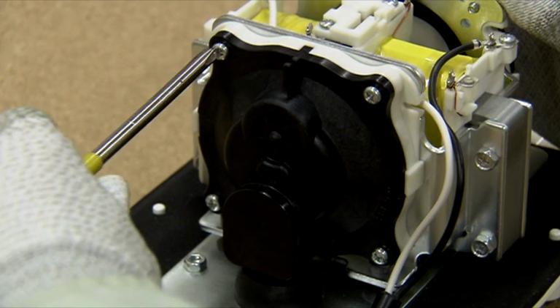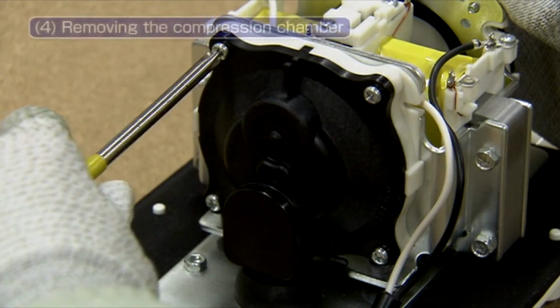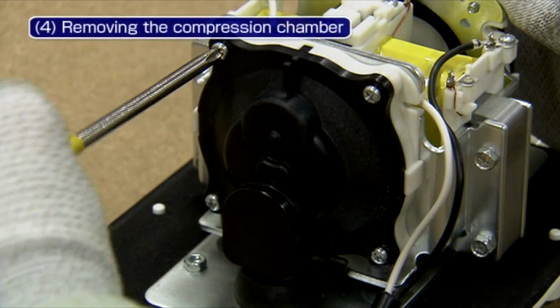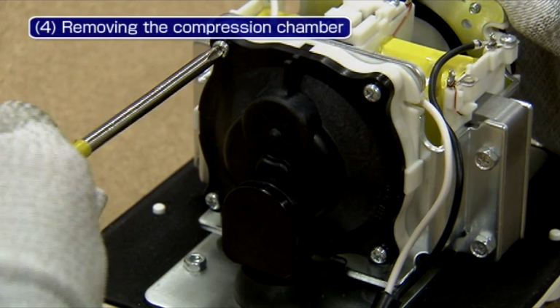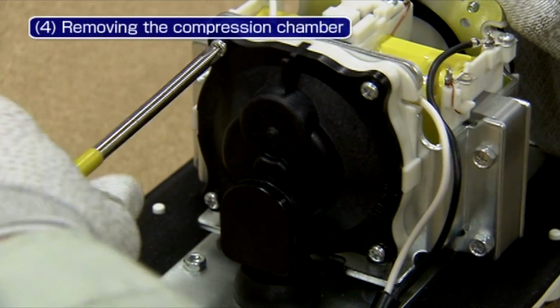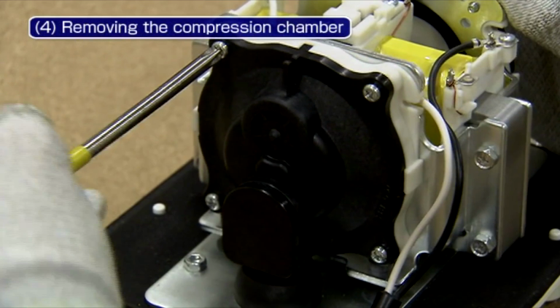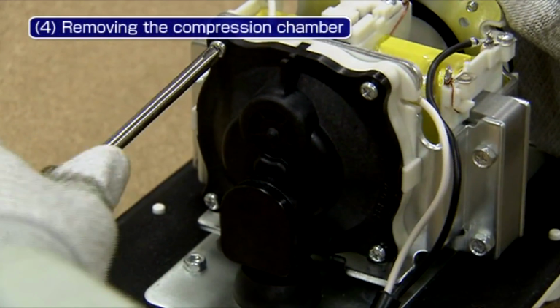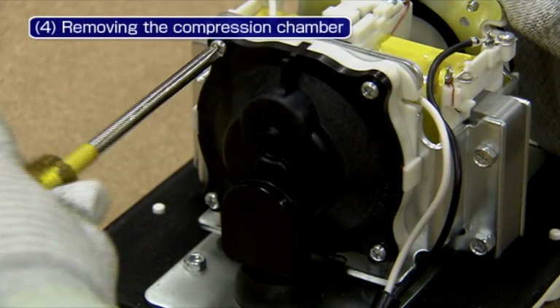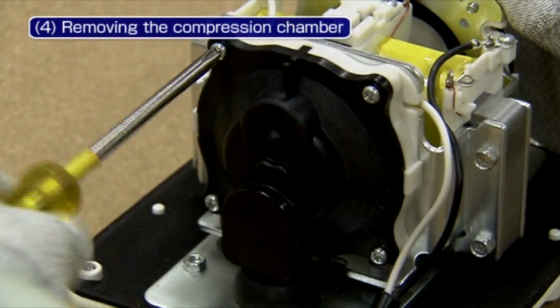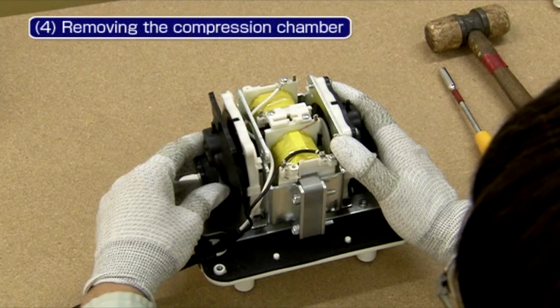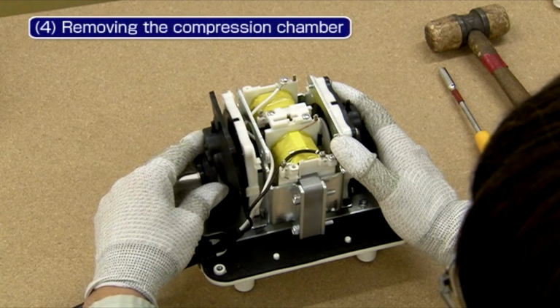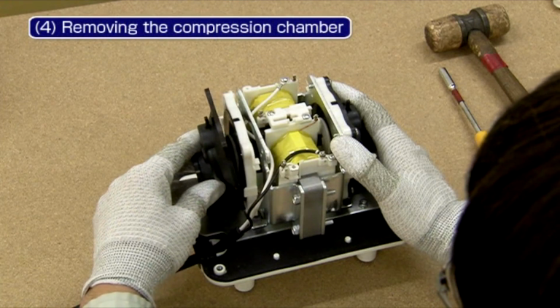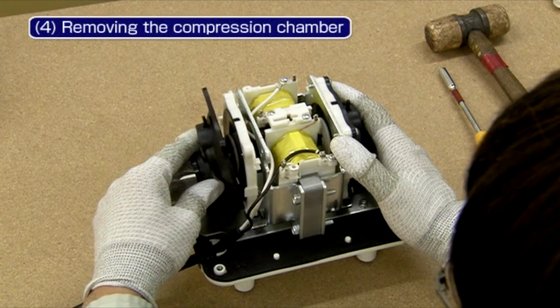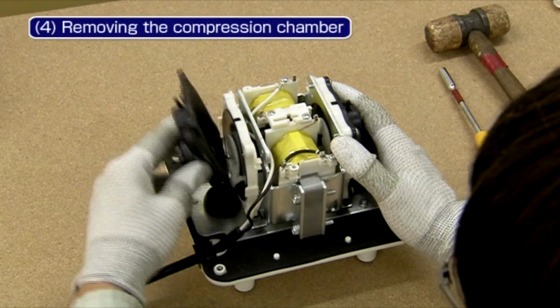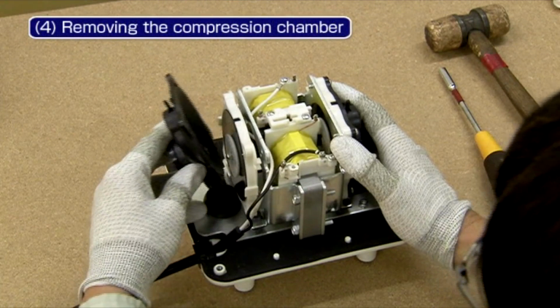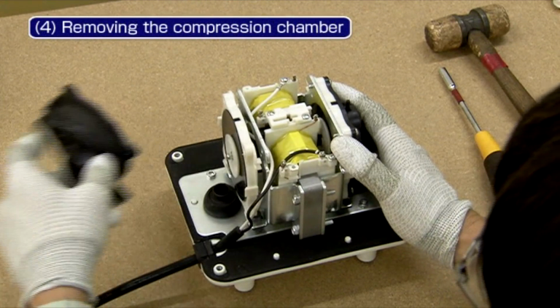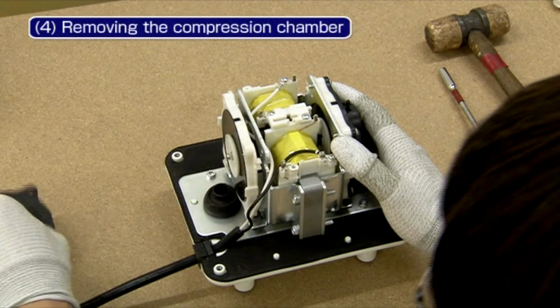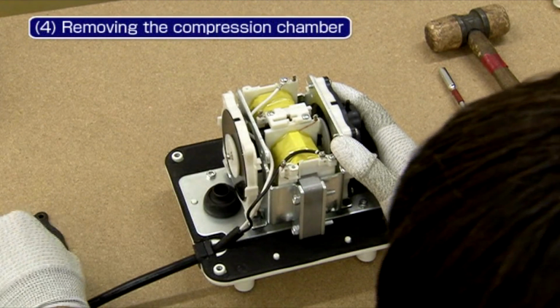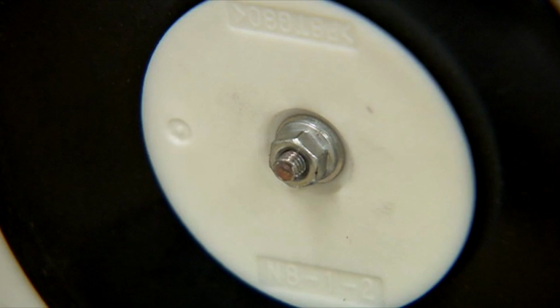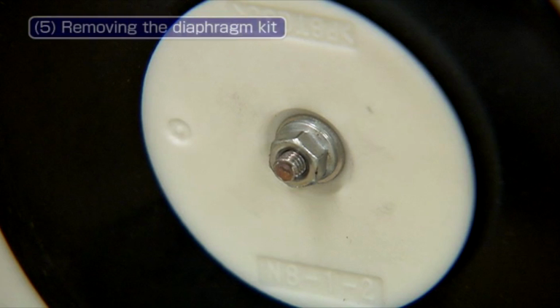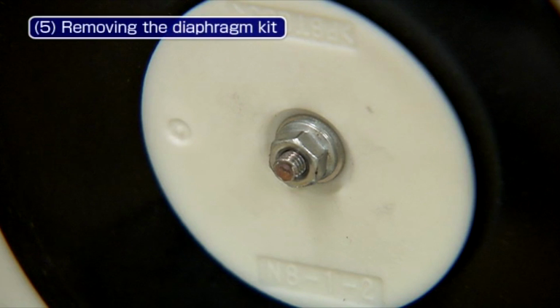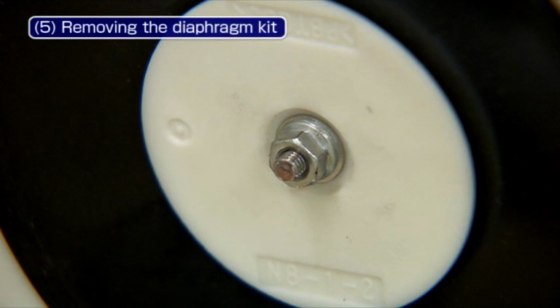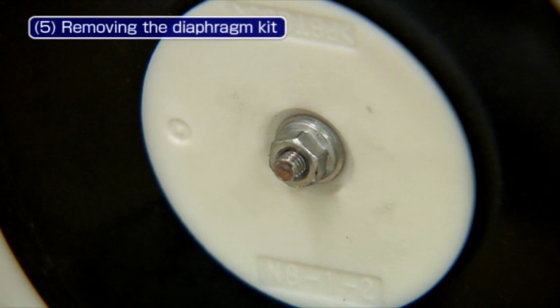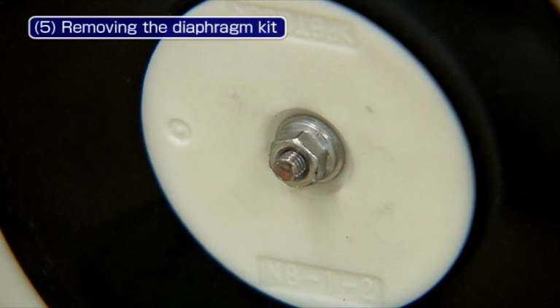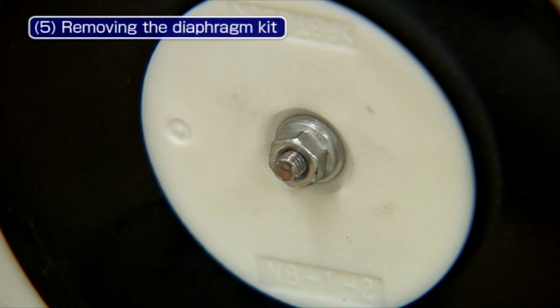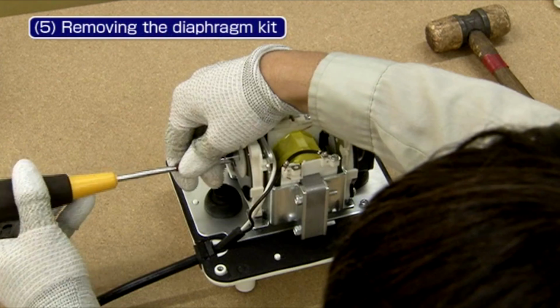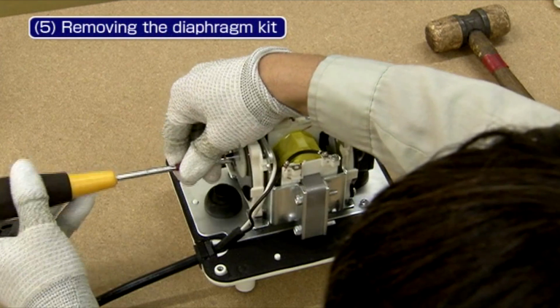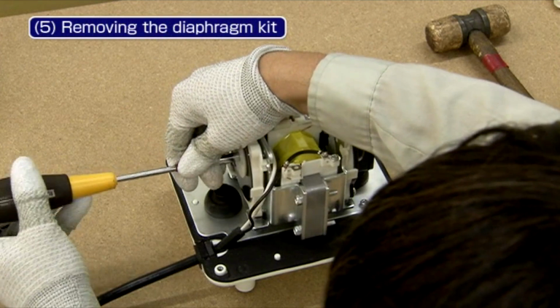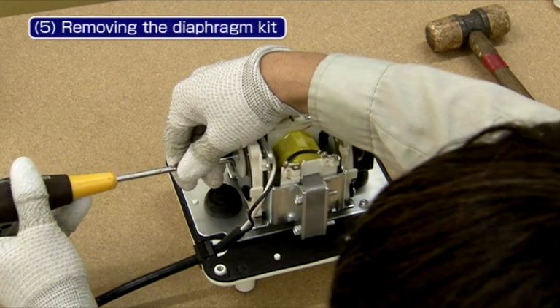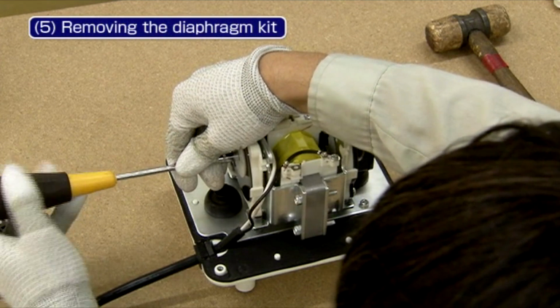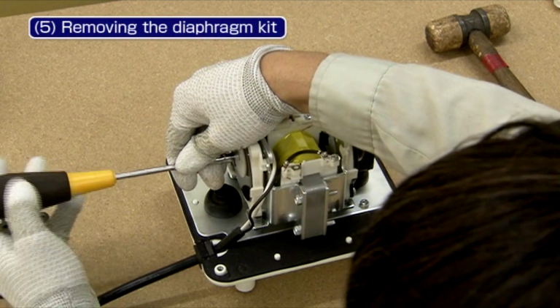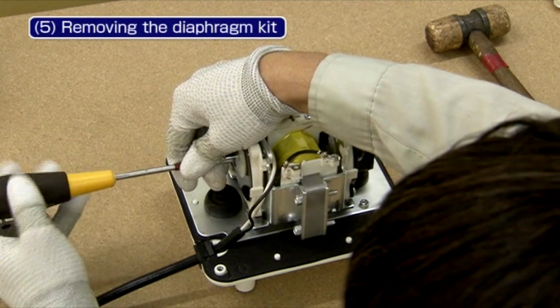Then remove the 4 screws securing the compression chamber using a Phillips screwdriver. Remove the M3 nuts and then take the diaphragm out of the main body.